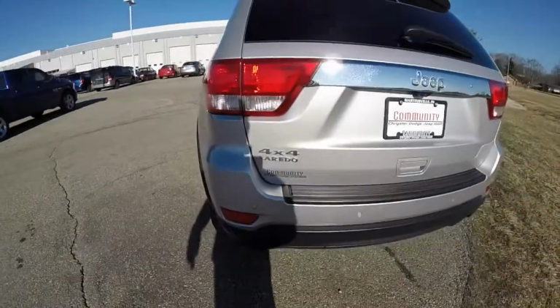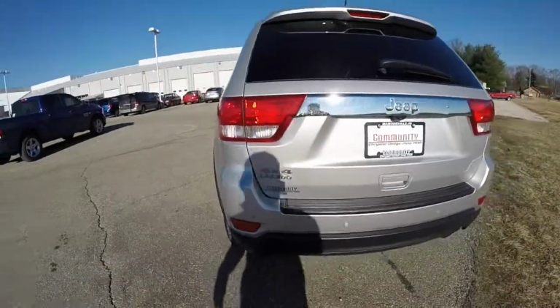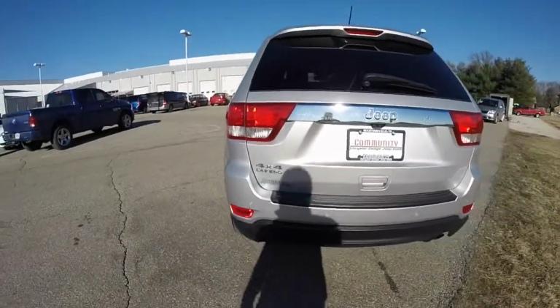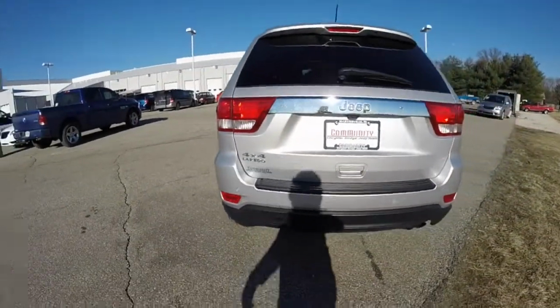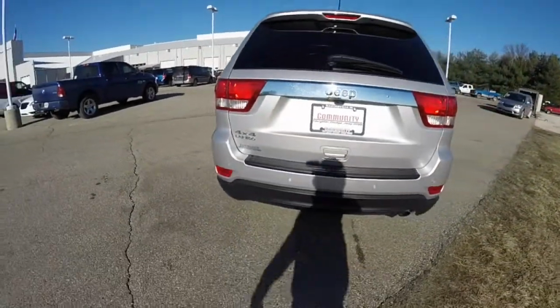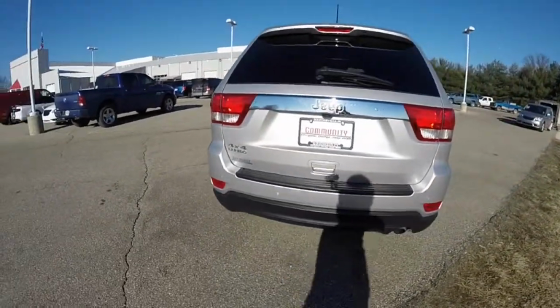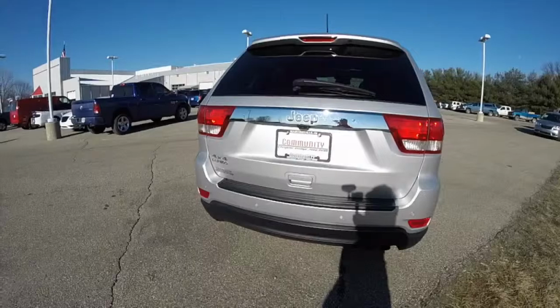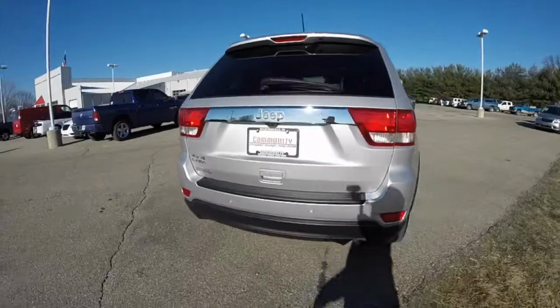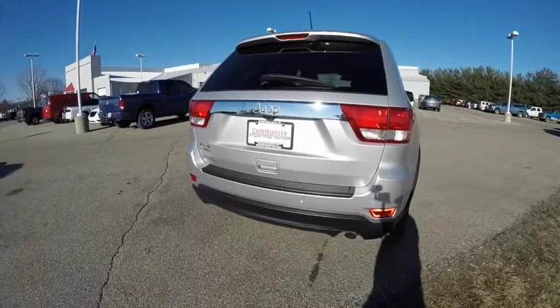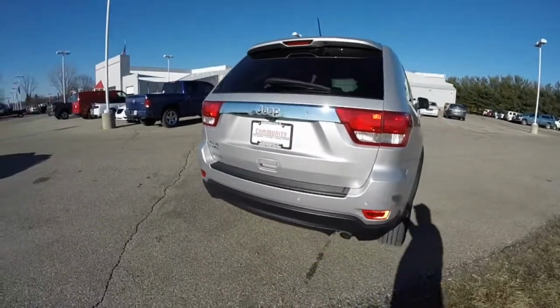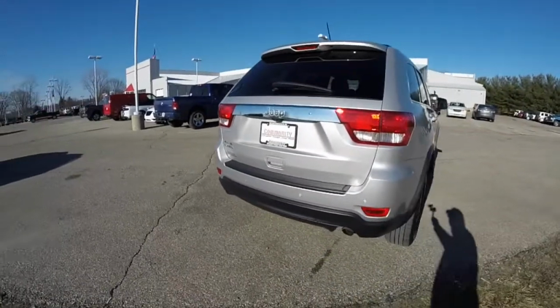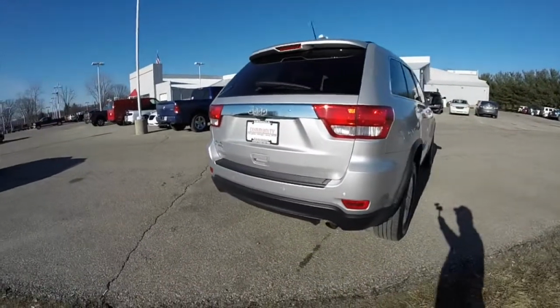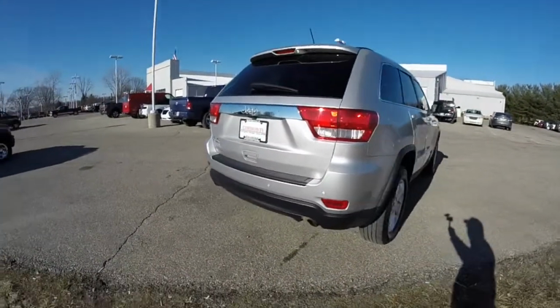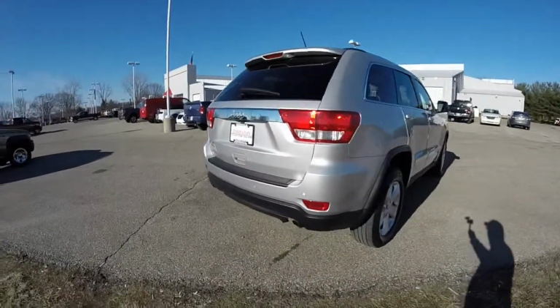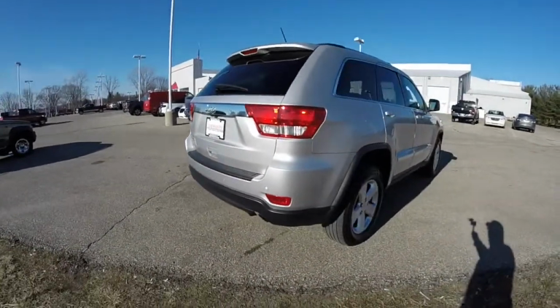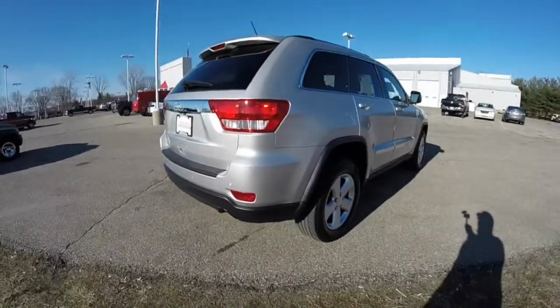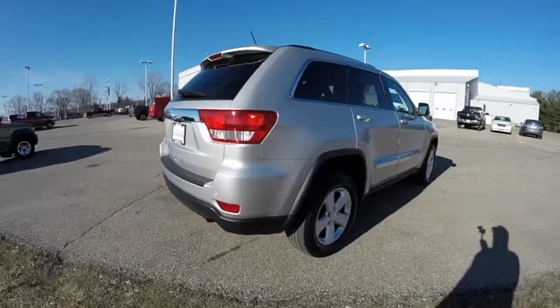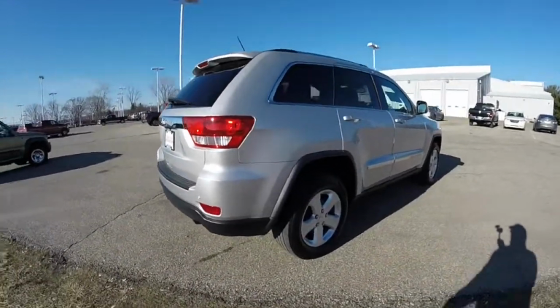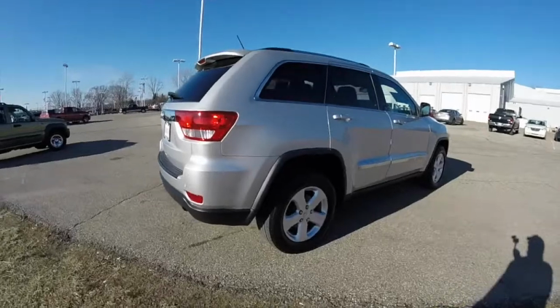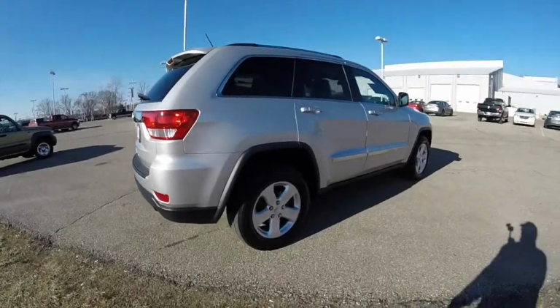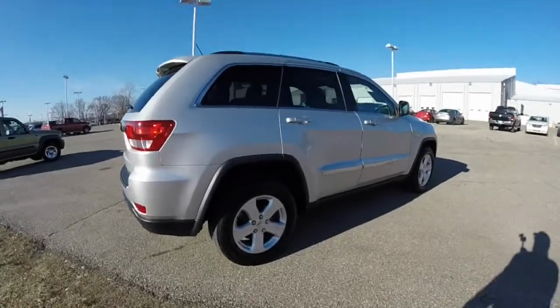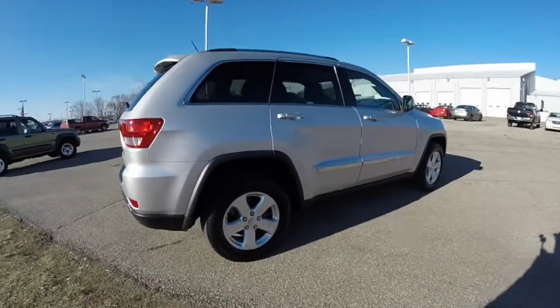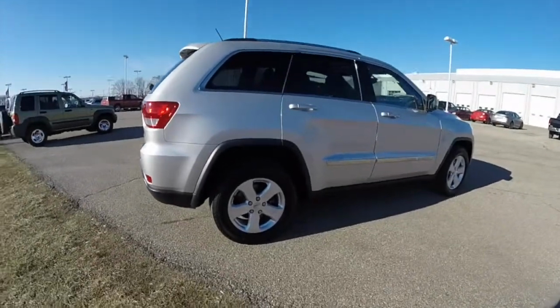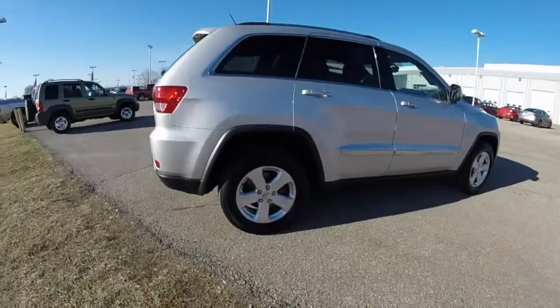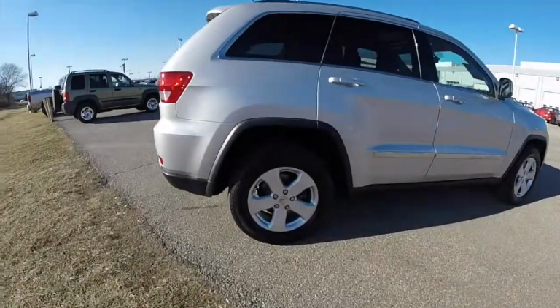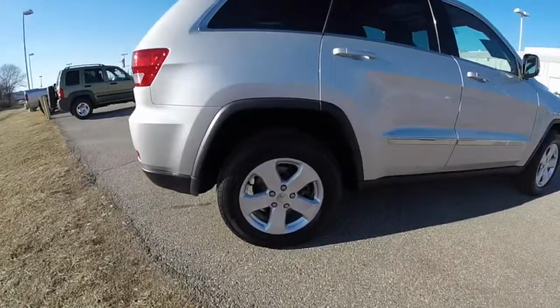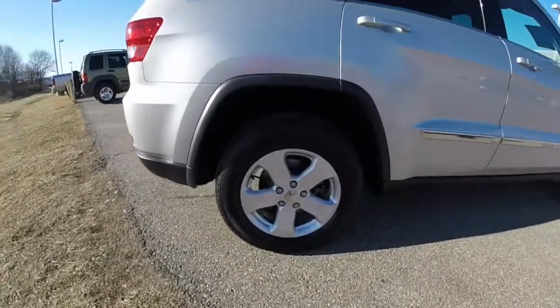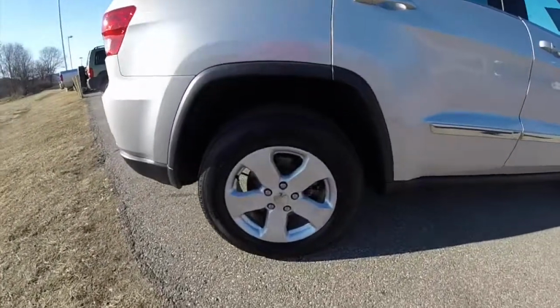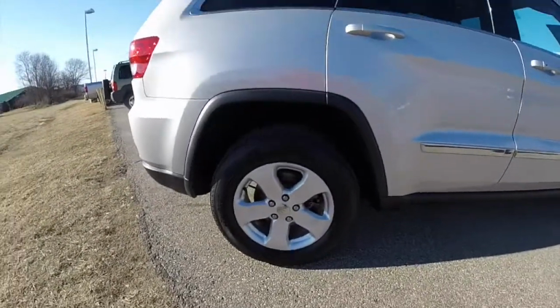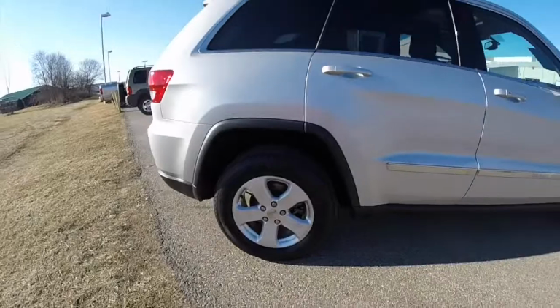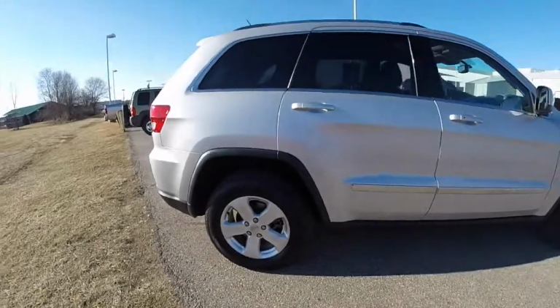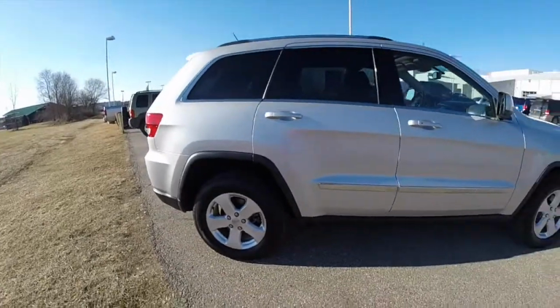This vehicle does have the ParkSense rear parking sensors, the ParkView backup camera, keyless enter and go, 18-inch aluminum wheels, and also has a power sunroof.